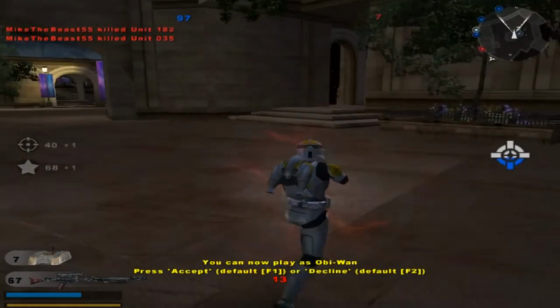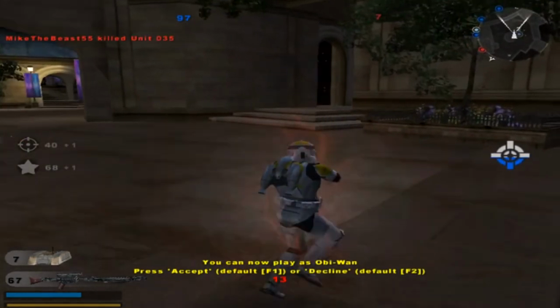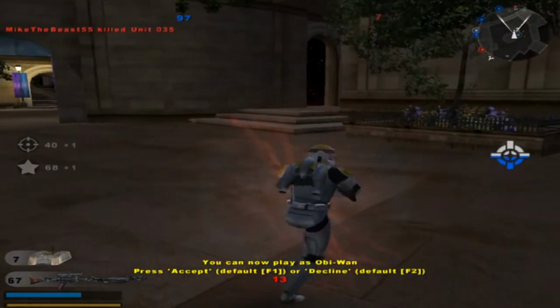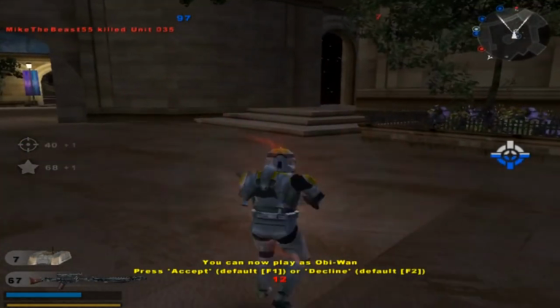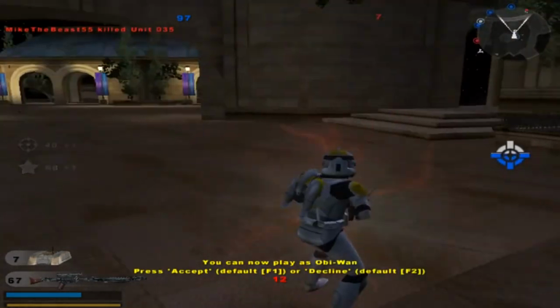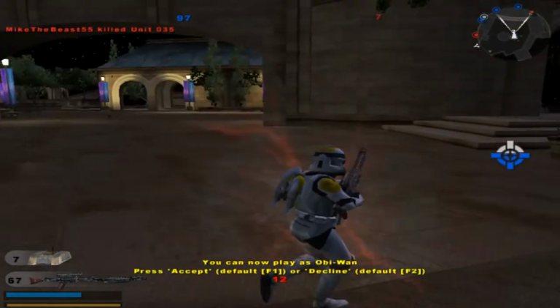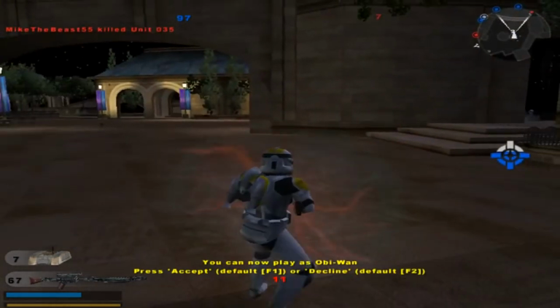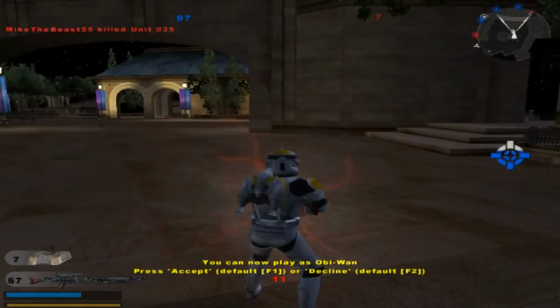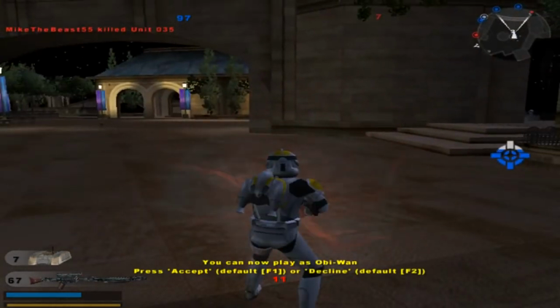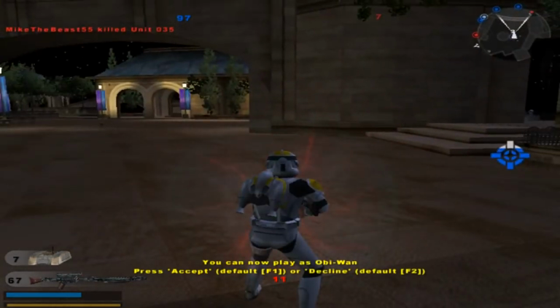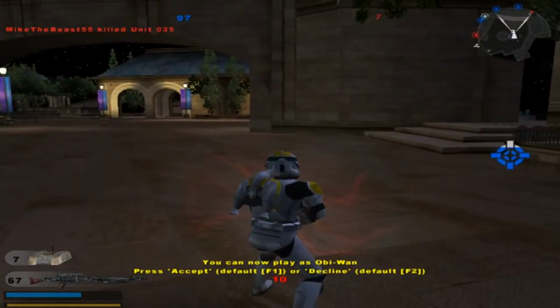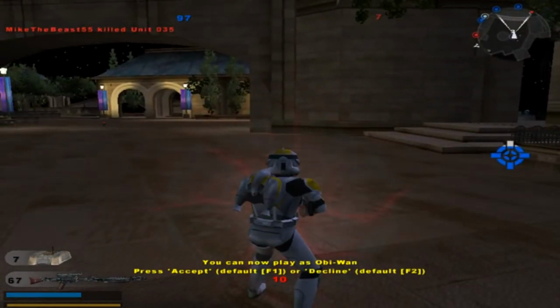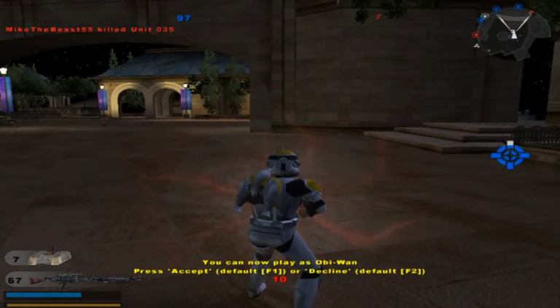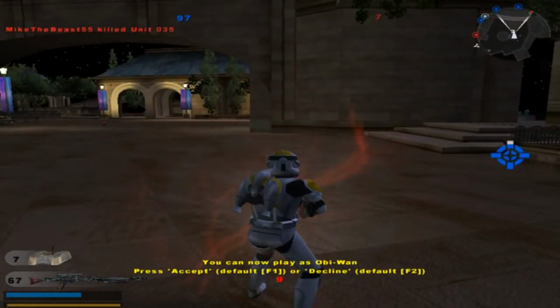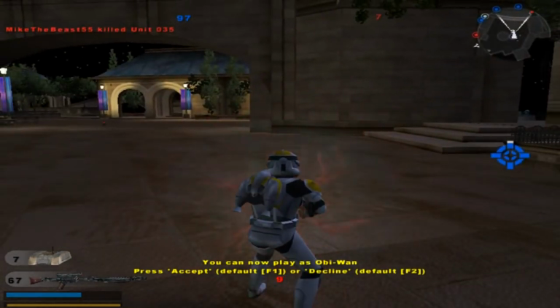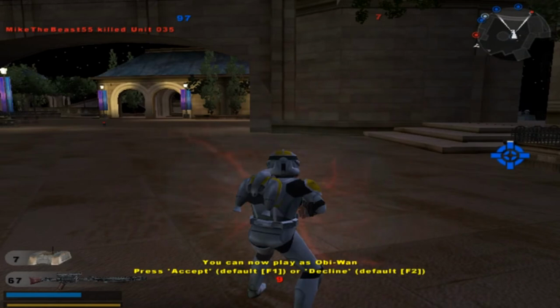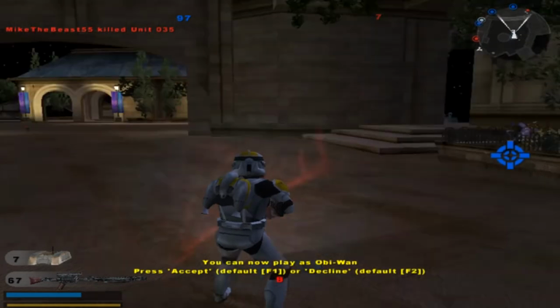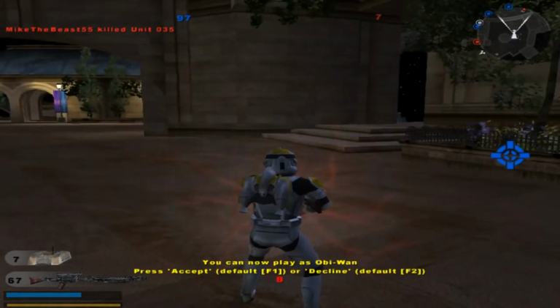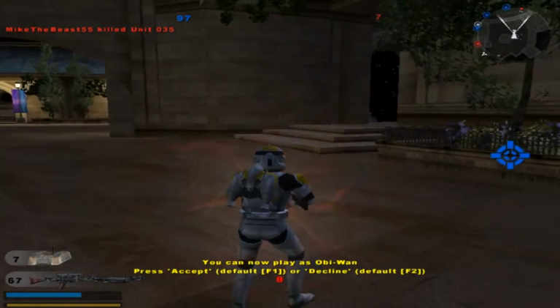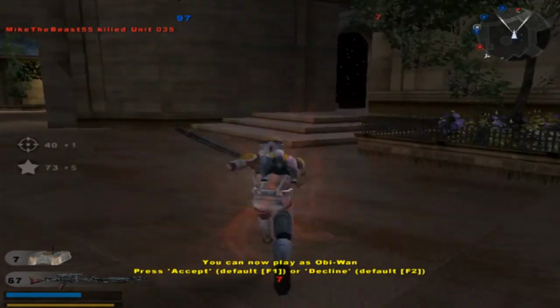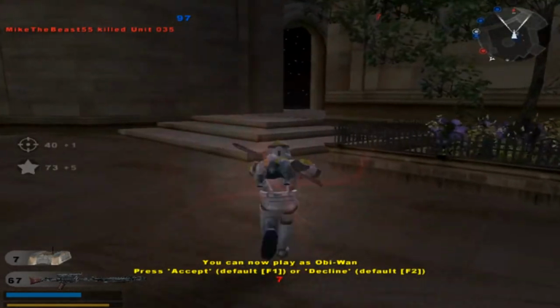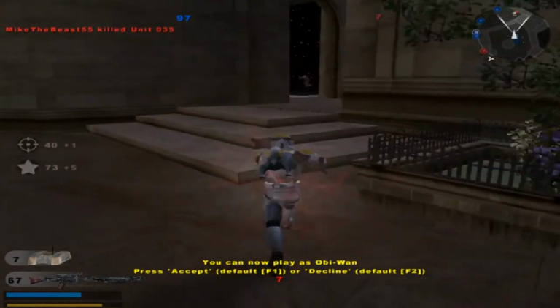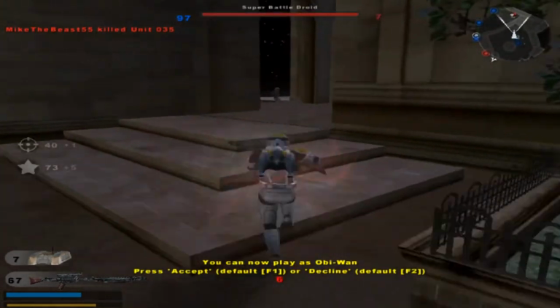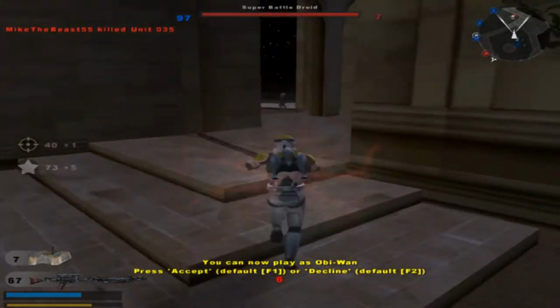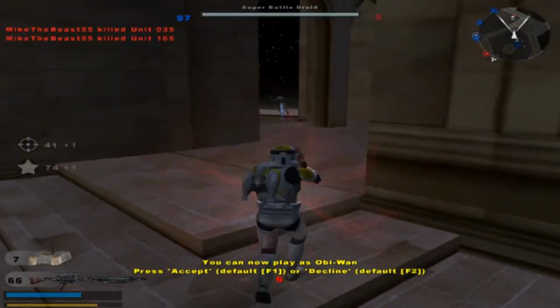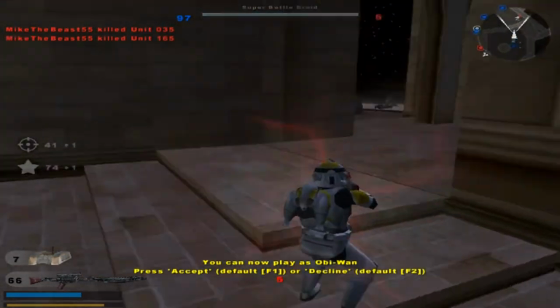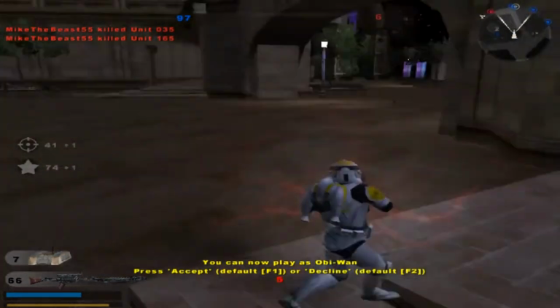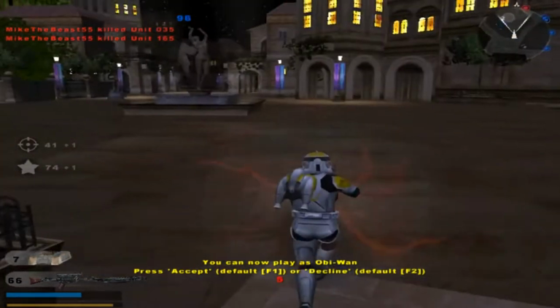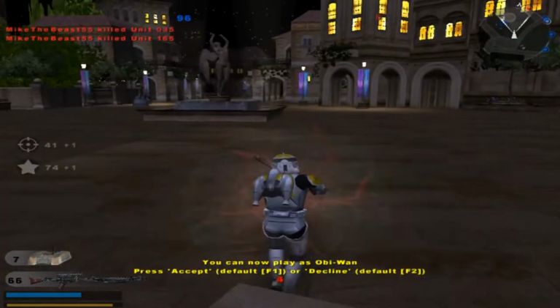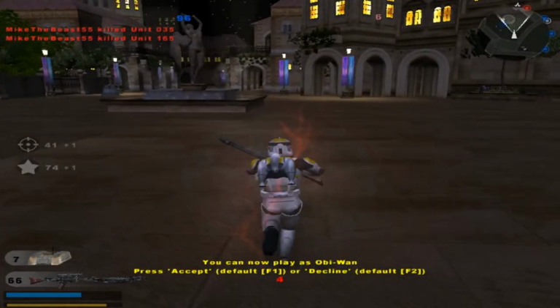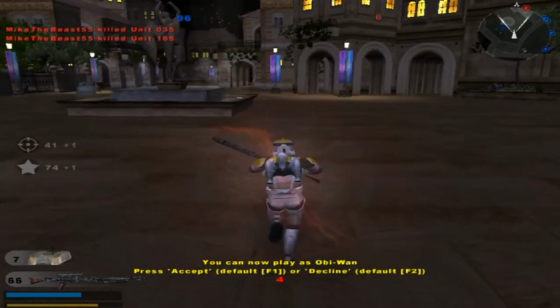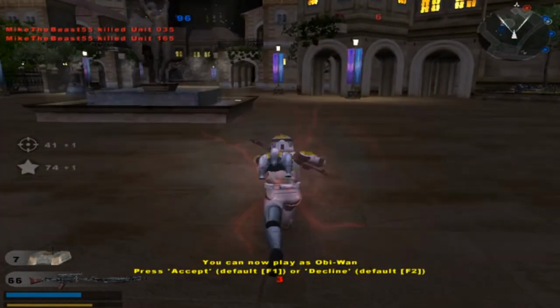There is one over here, so we'll go for him. There's seven of them left. Another command post for the Republic. Enemy reinforcements are decreasing. Okay, make that six.